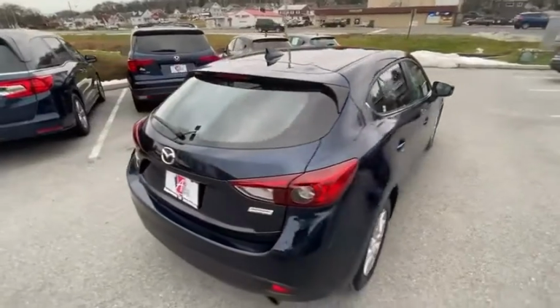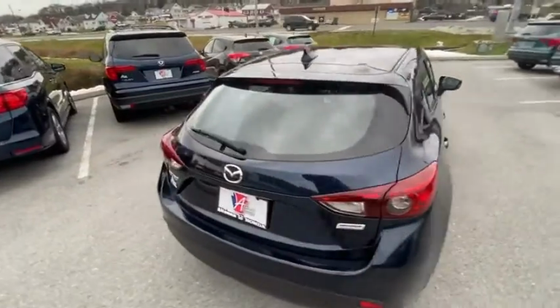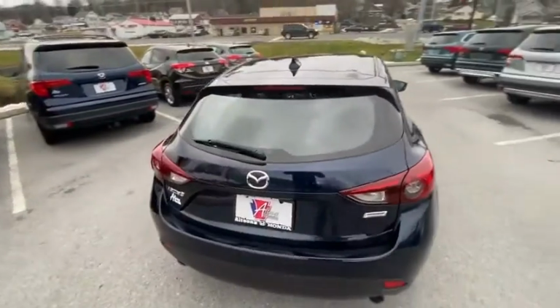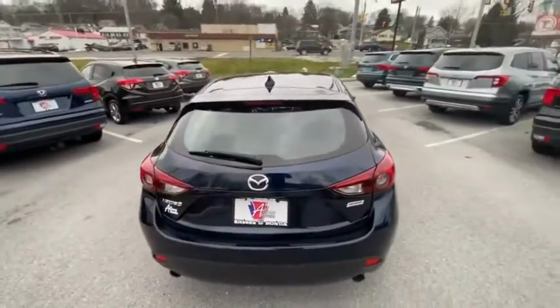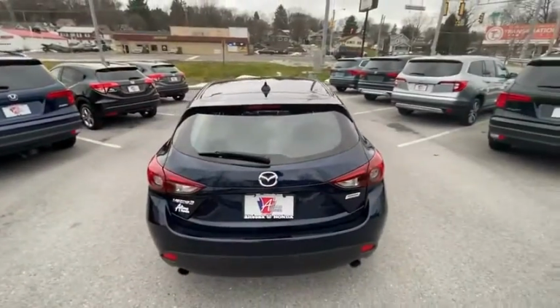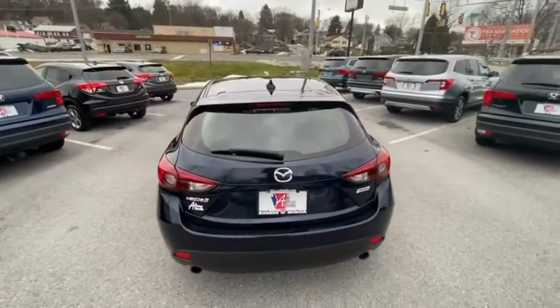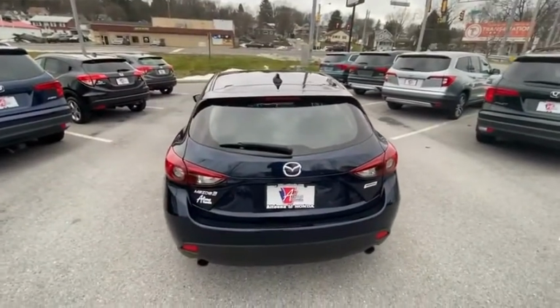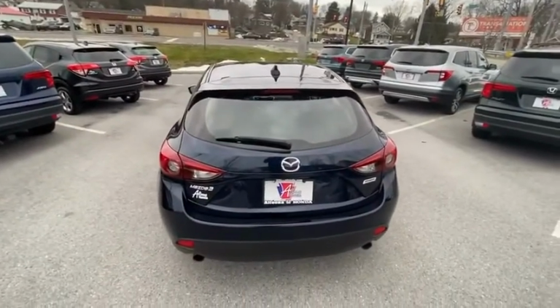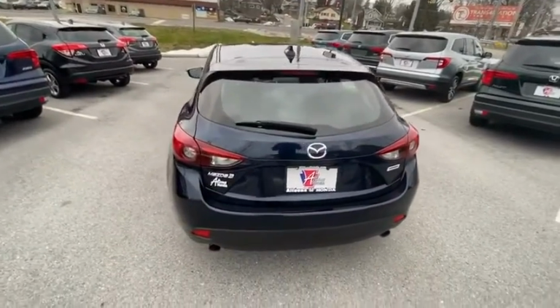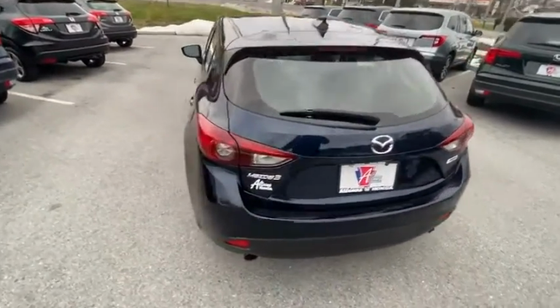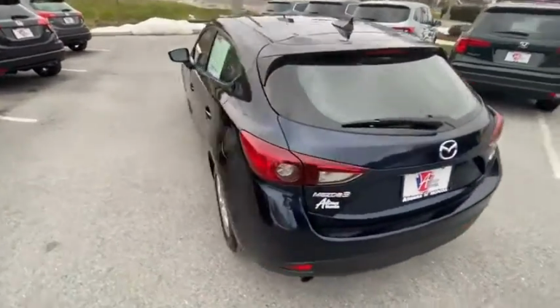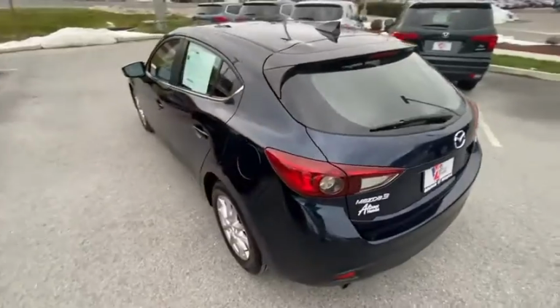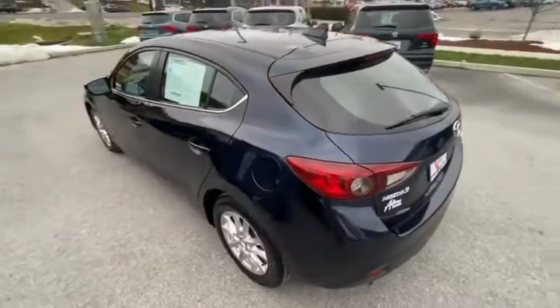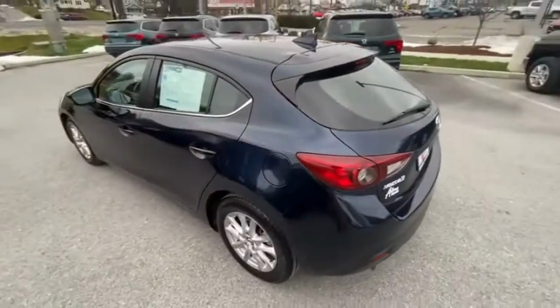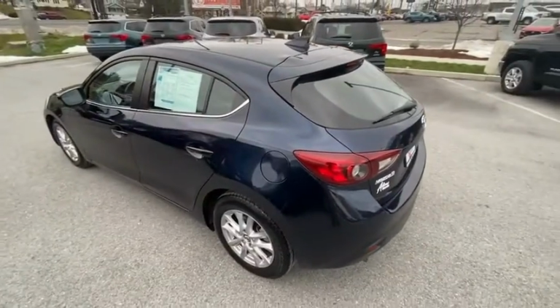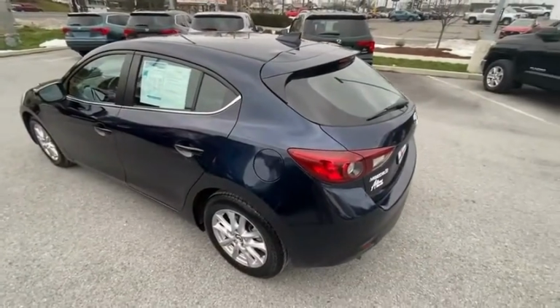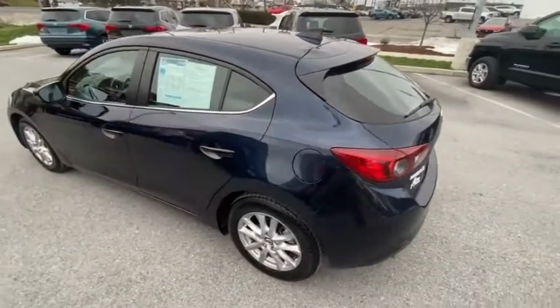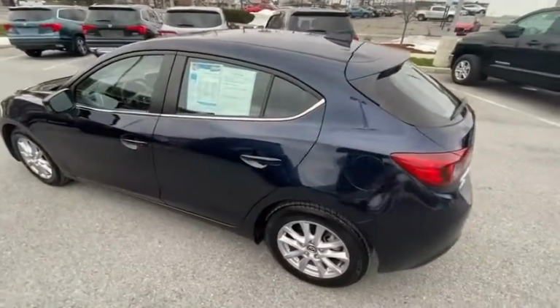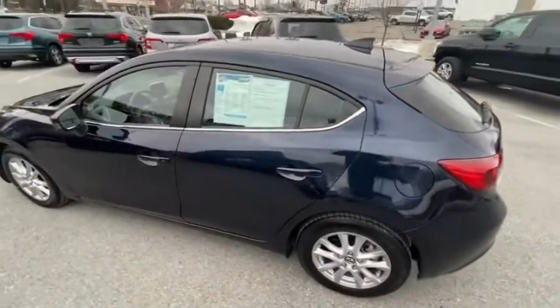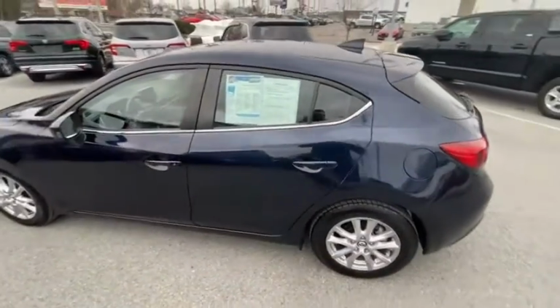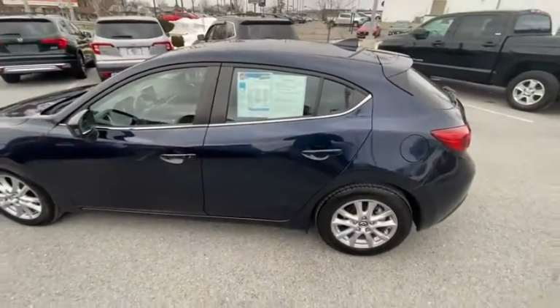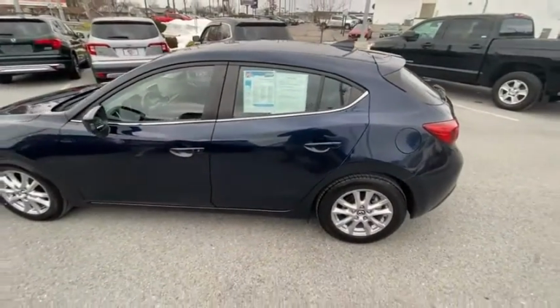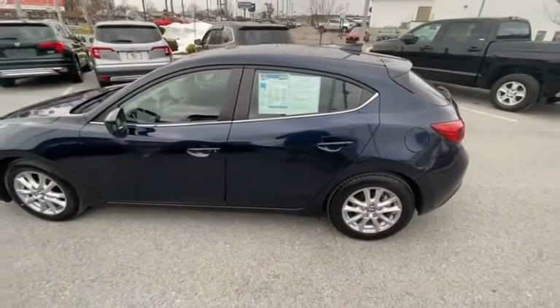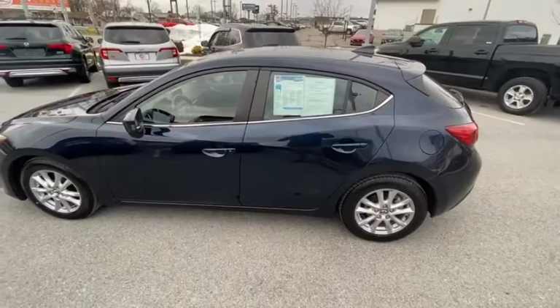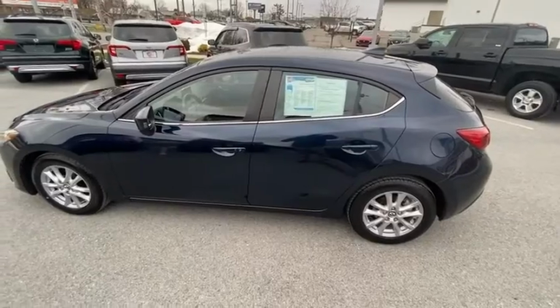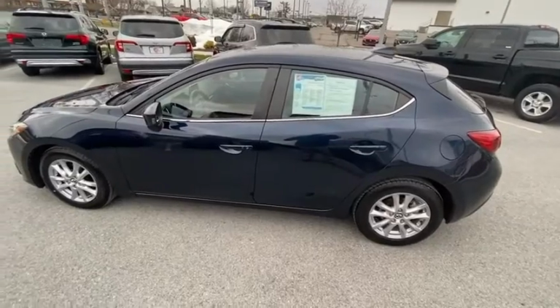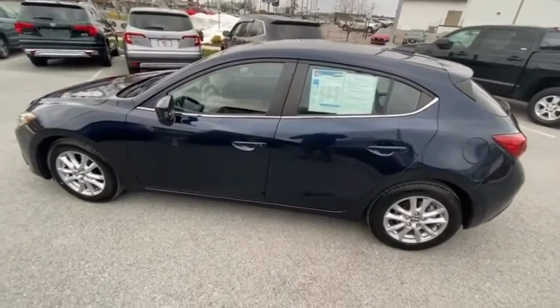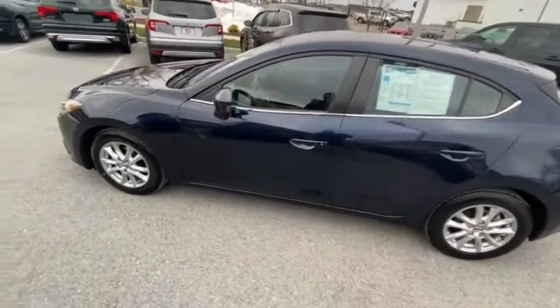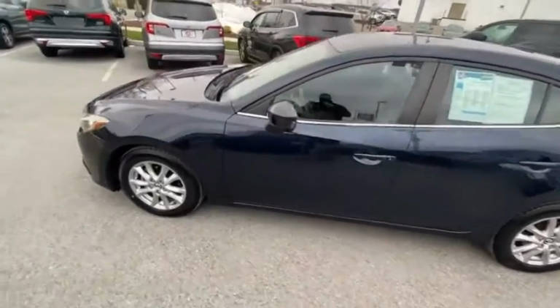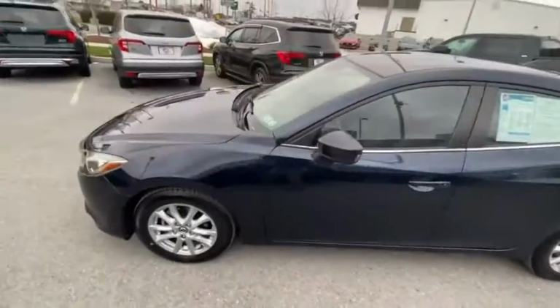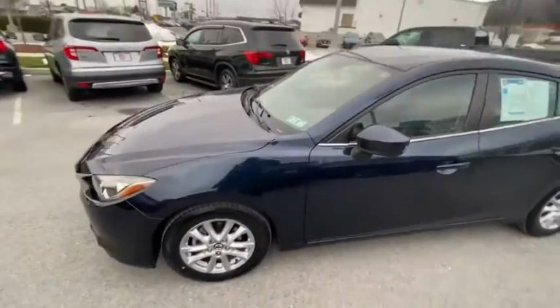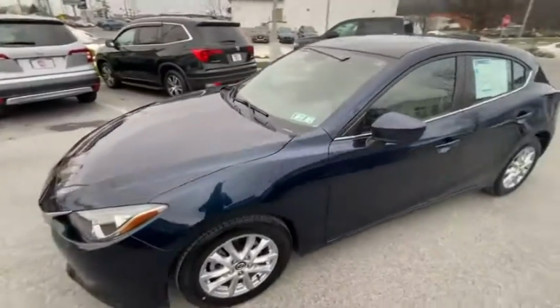Powerful and economical, technologically savvy and boasting top safety features, the Mazda 3 is the total package. This vehicle has less than 55,000 miles. Here are some of this vehicle's great options.